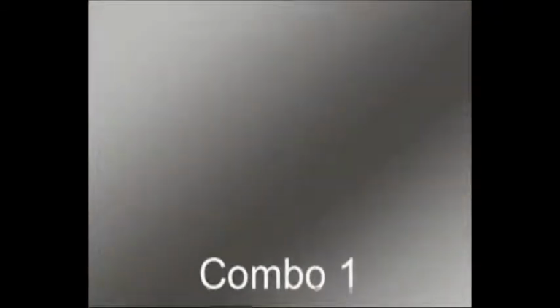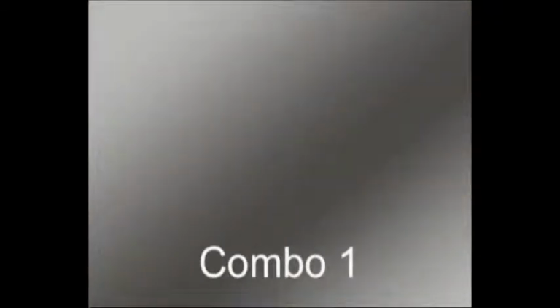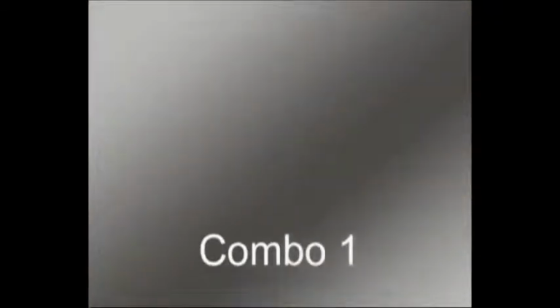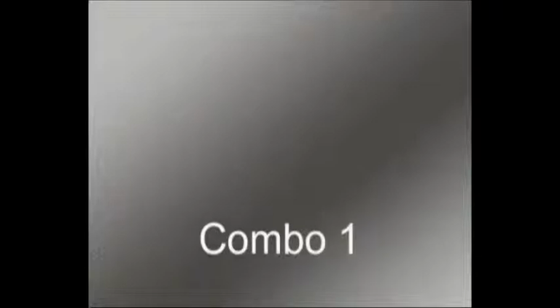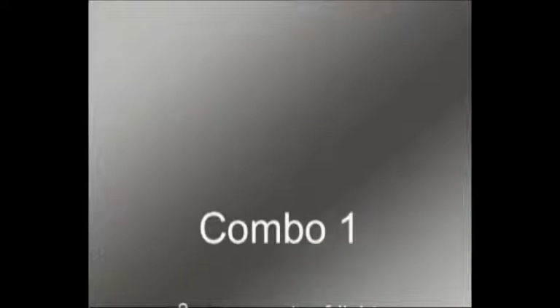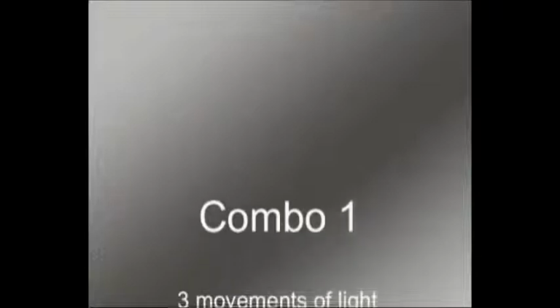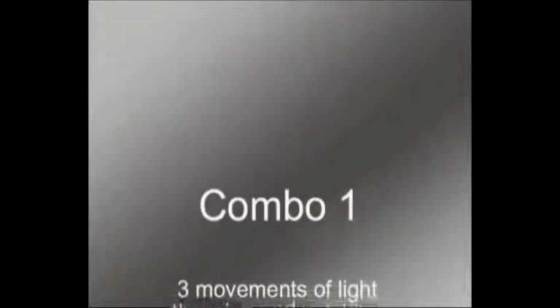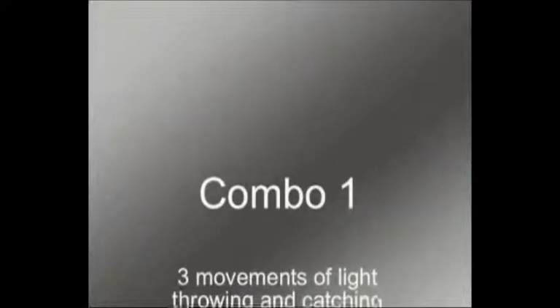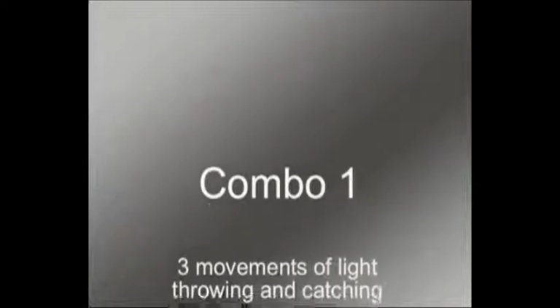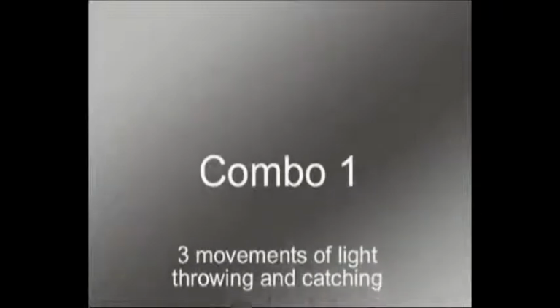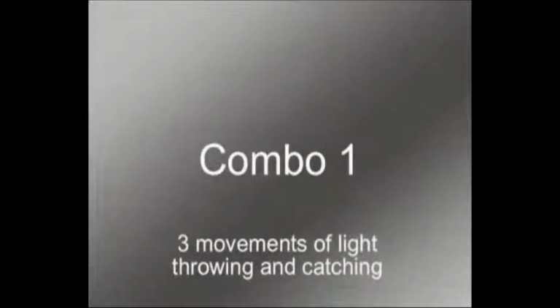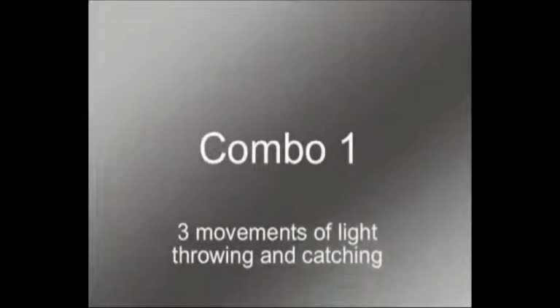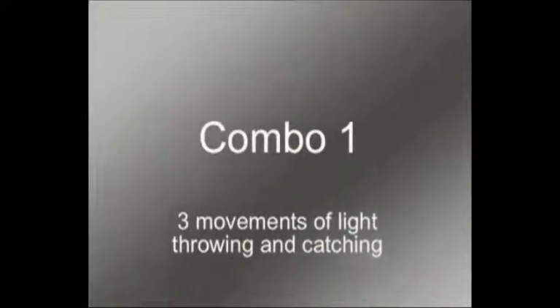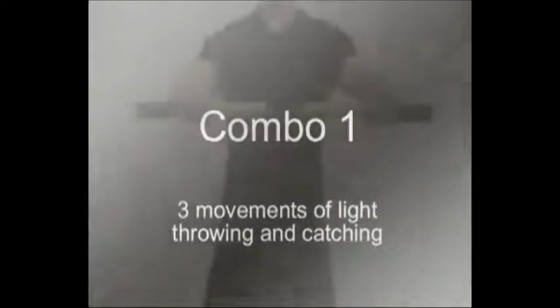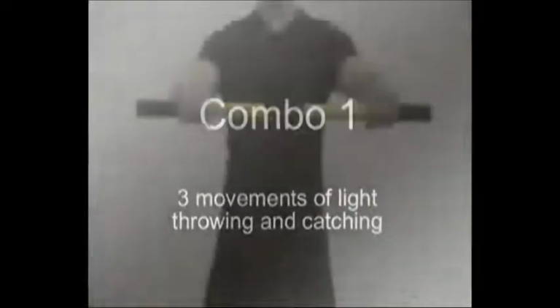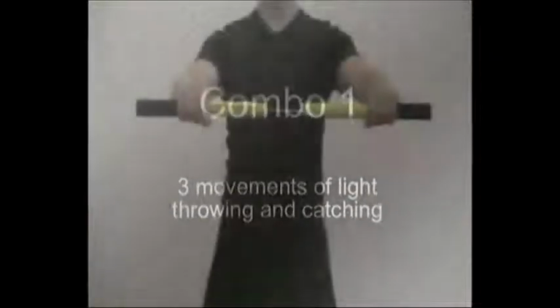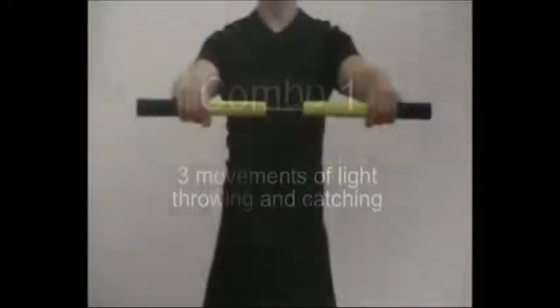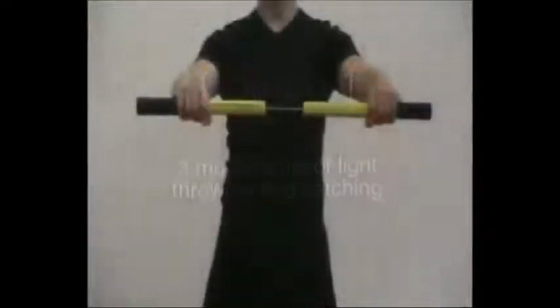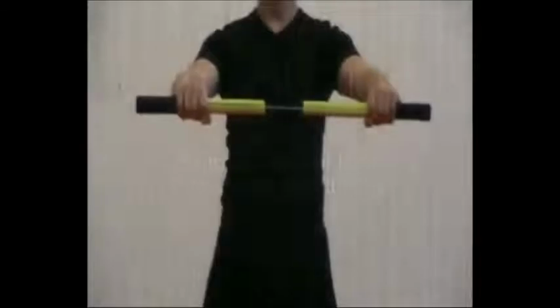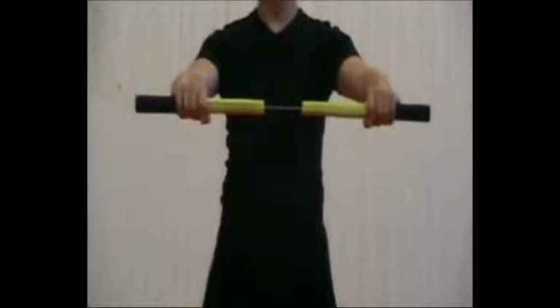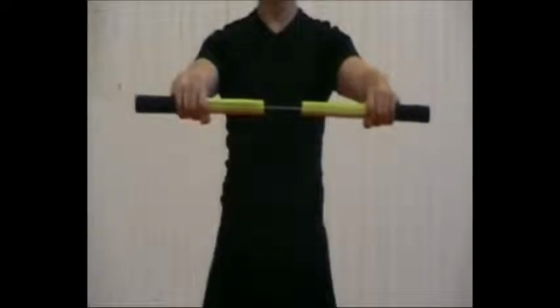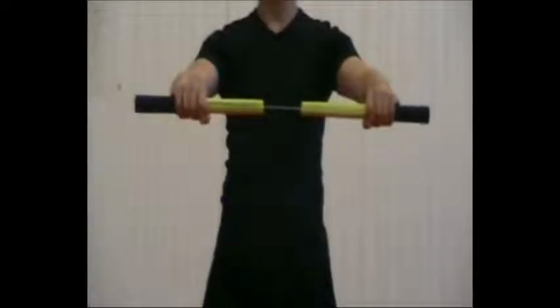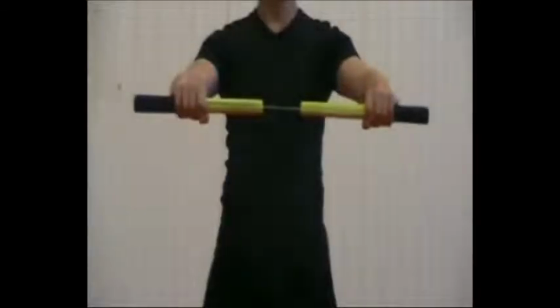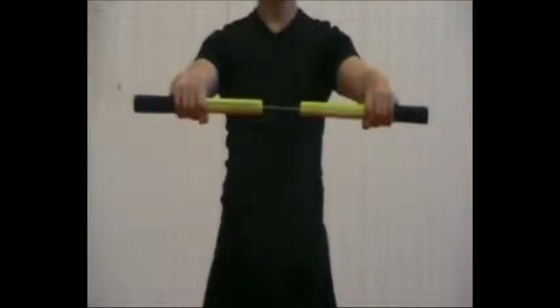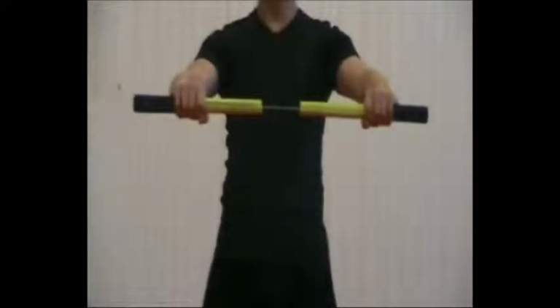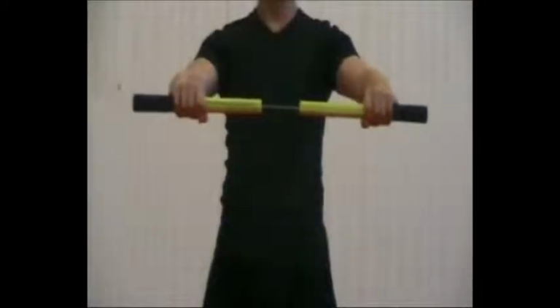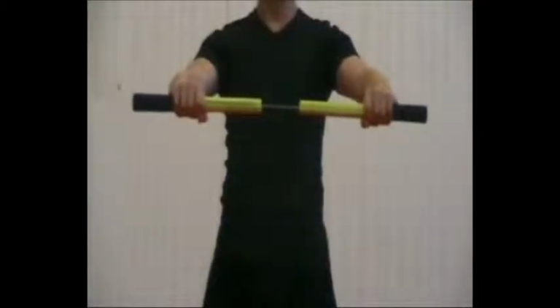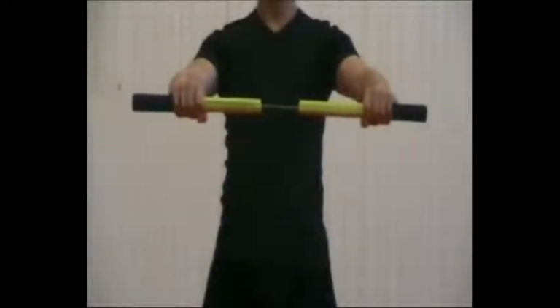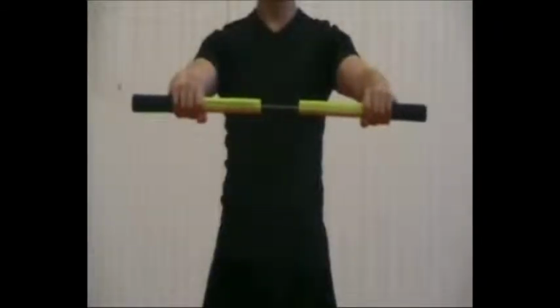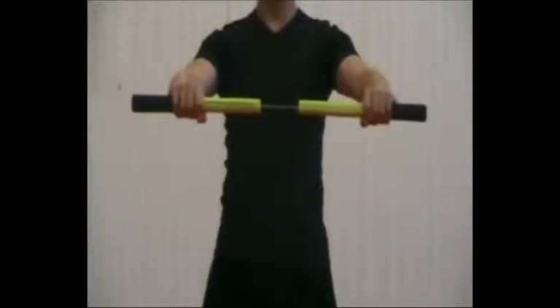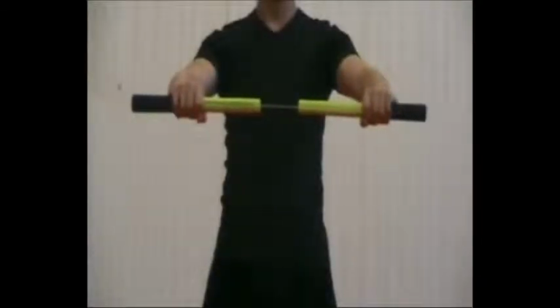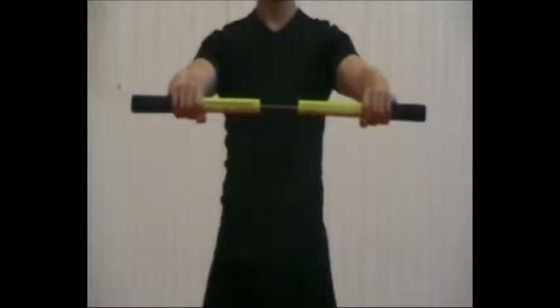This is a combination of three movements of light throwing and catching. Start by grabbing your nunchaku like this, at chest height, on the middle of the sticks, and with your fingers pointing downwards.